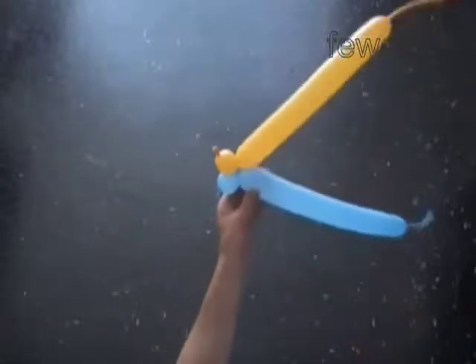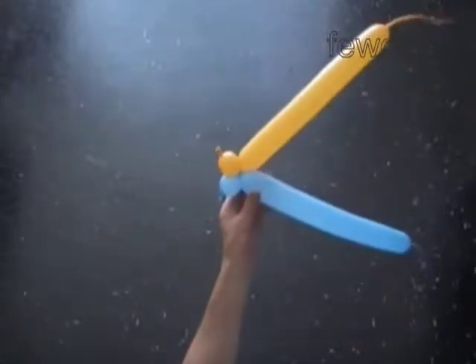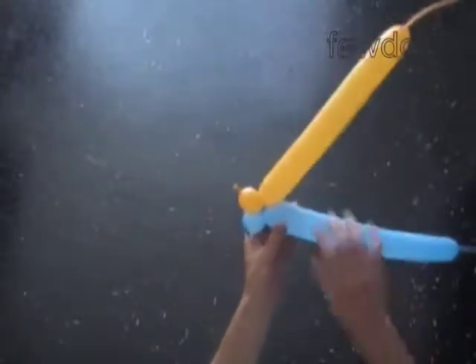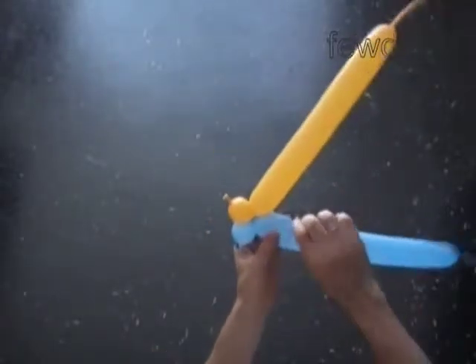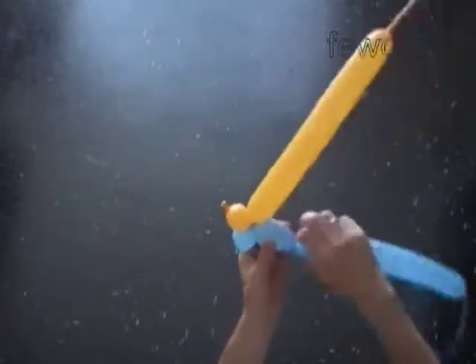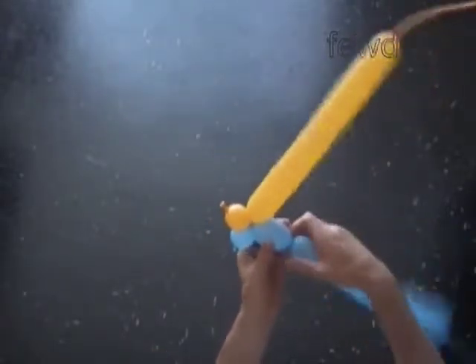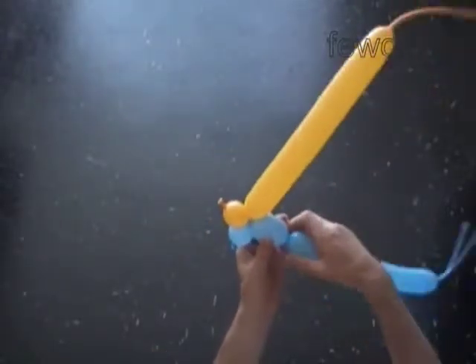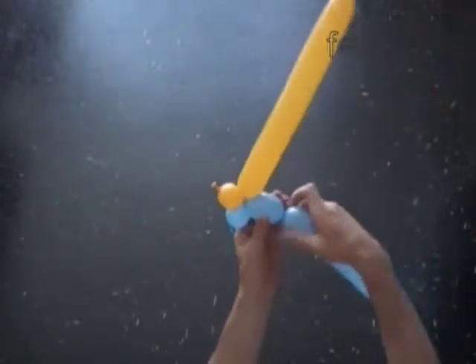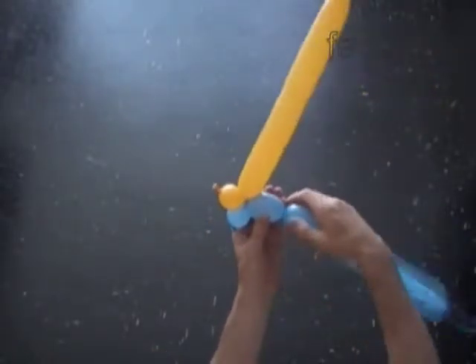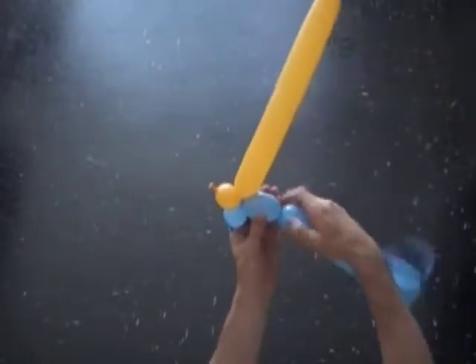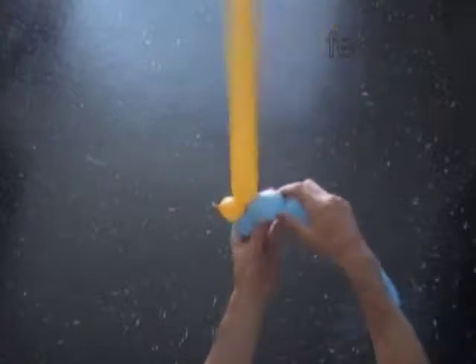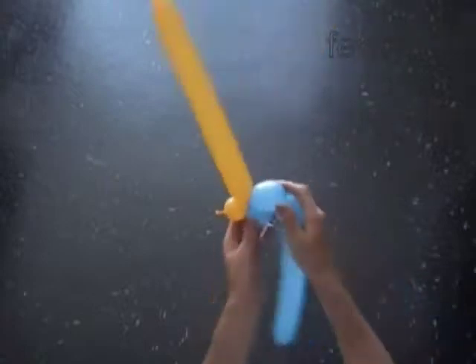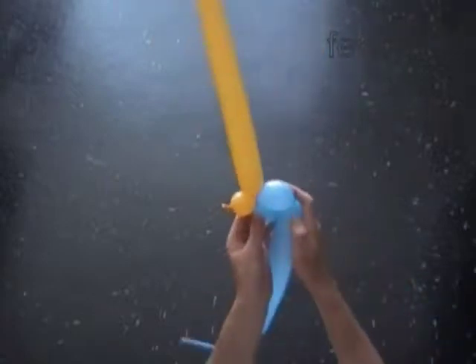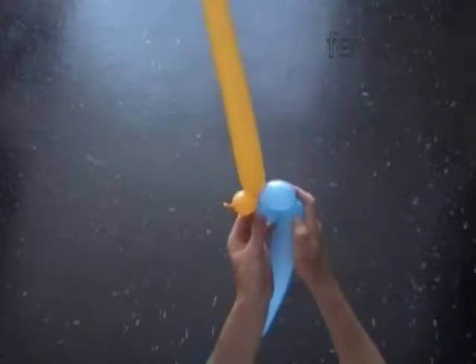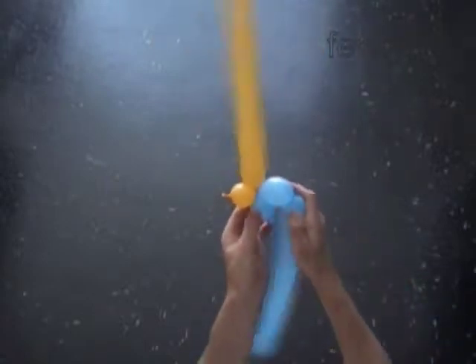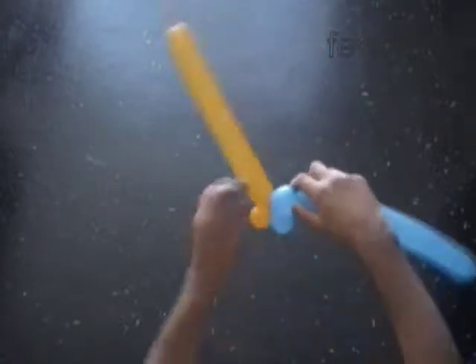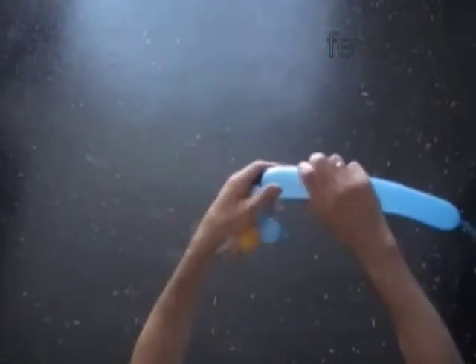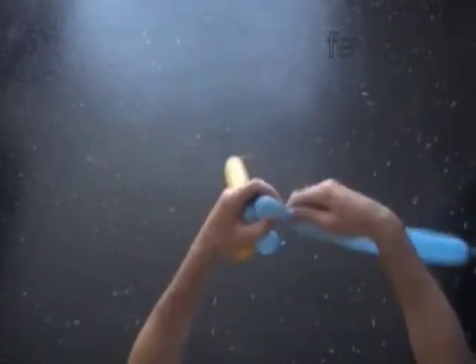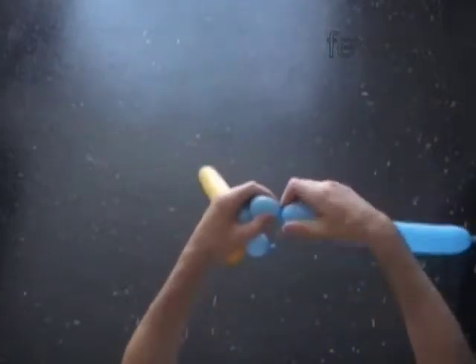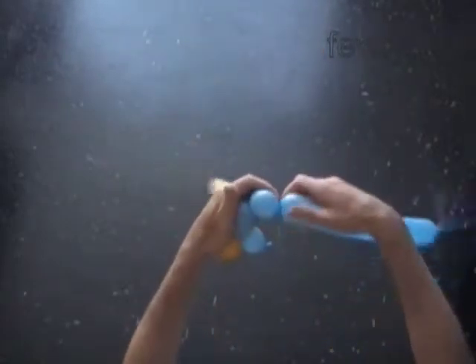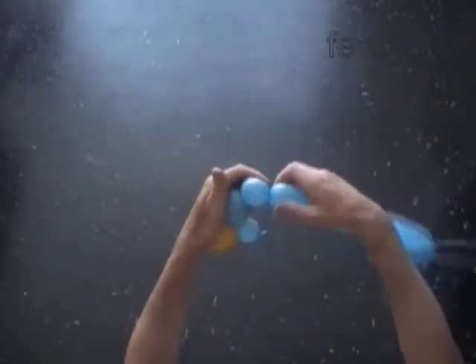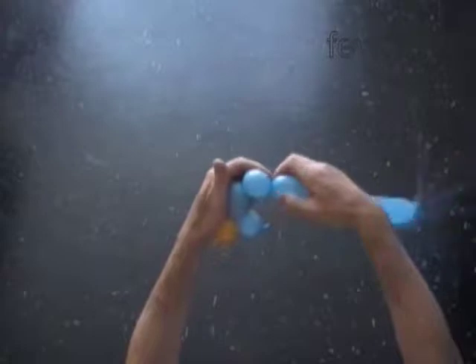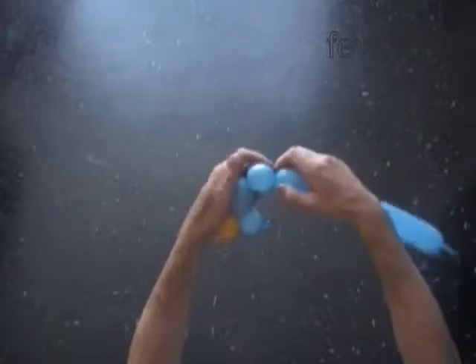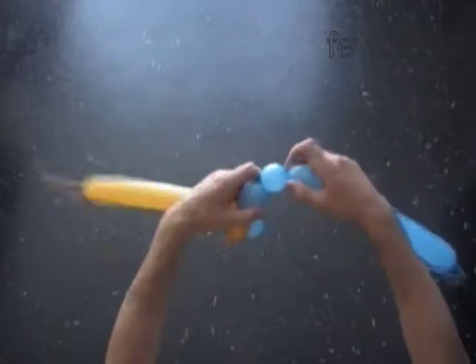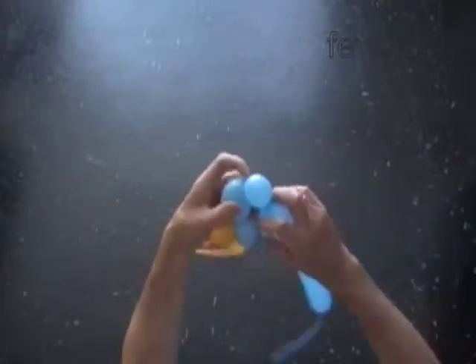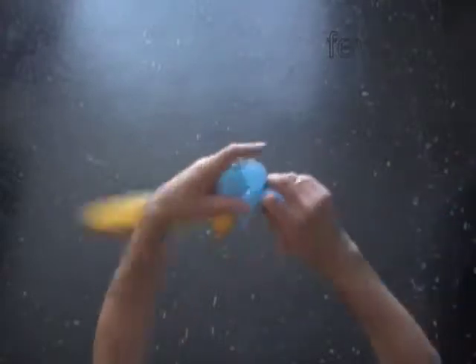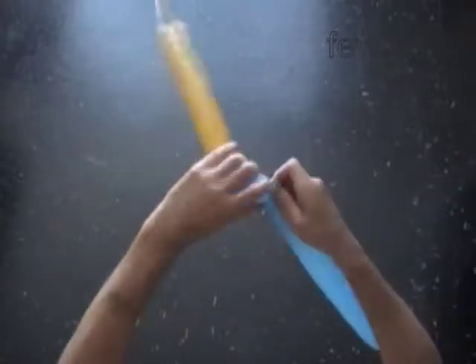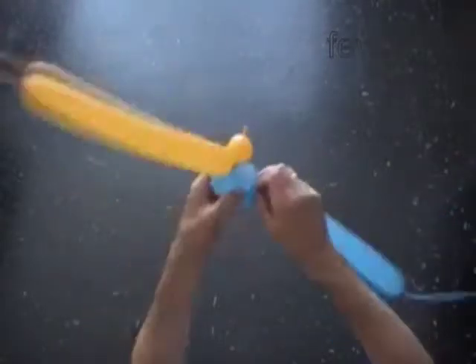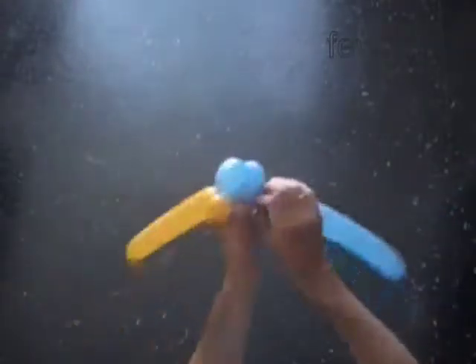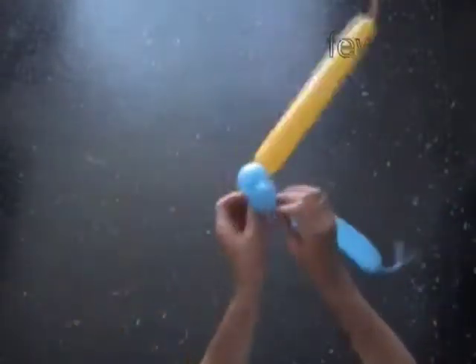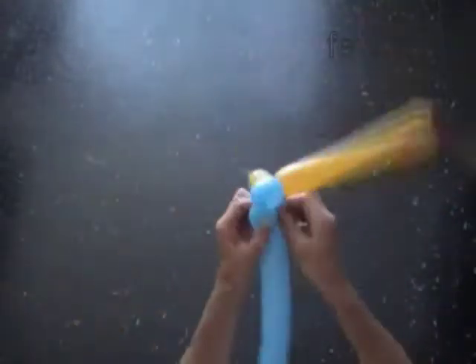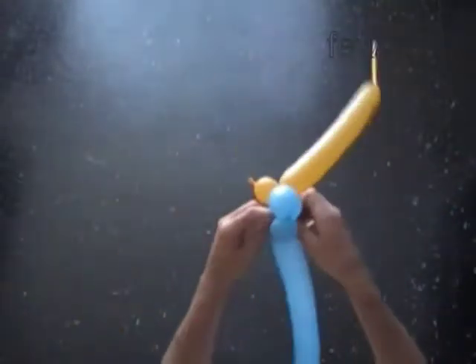Twist the second blue two inch bubble. Twist the third blue one inch bubble. Lock both ends of the chain of the first three blue bubbles in one lock twist.